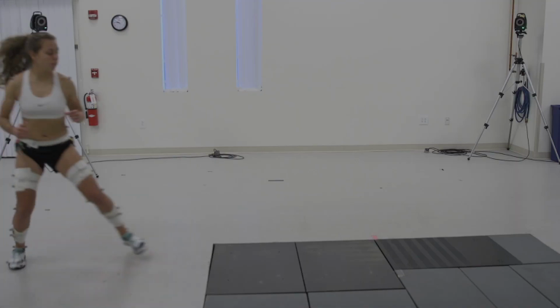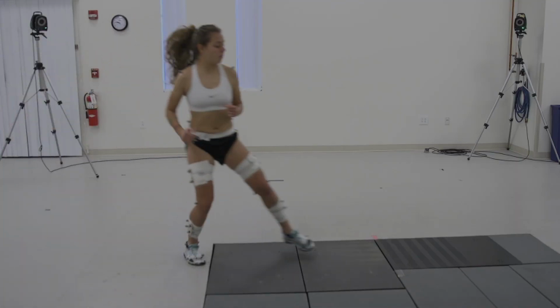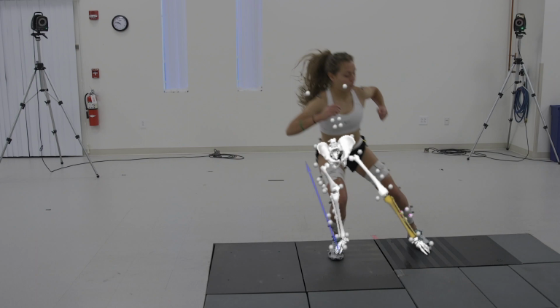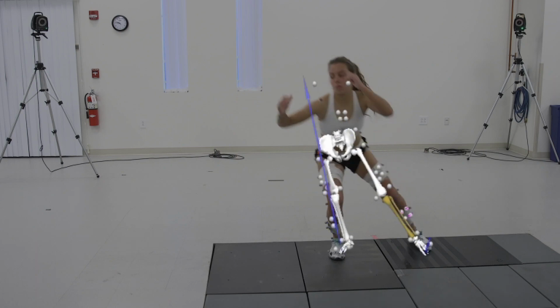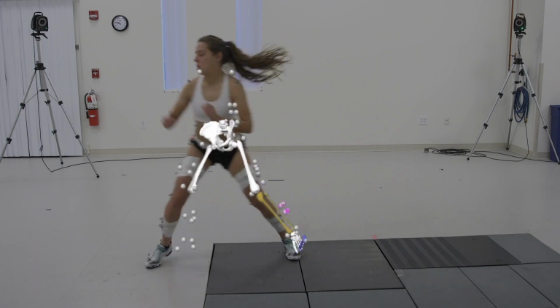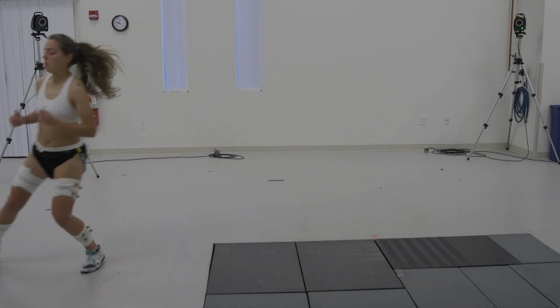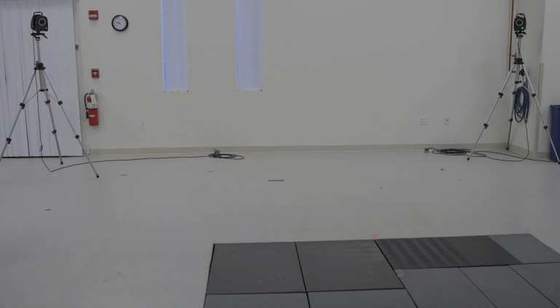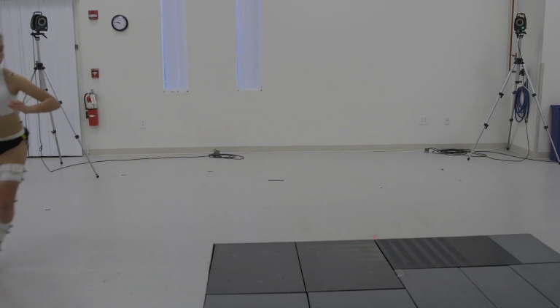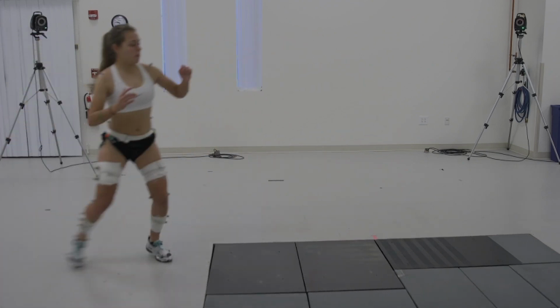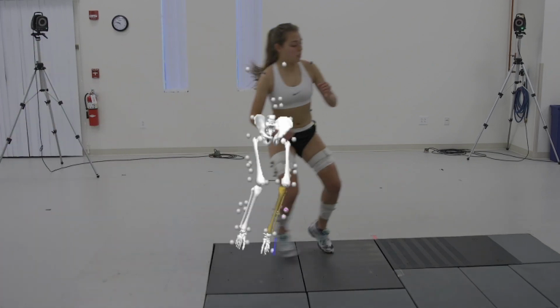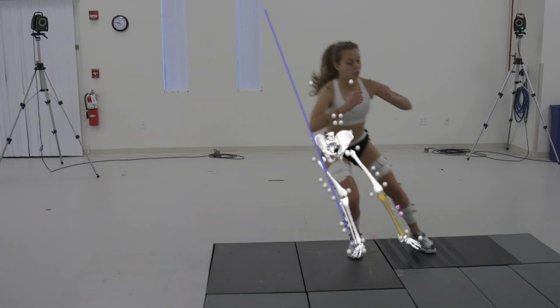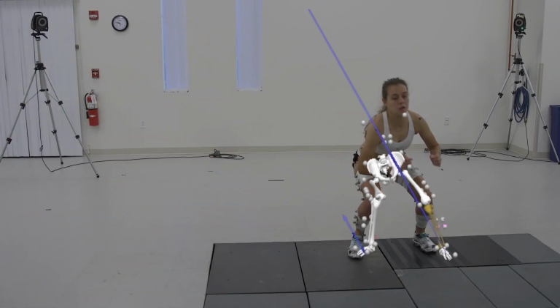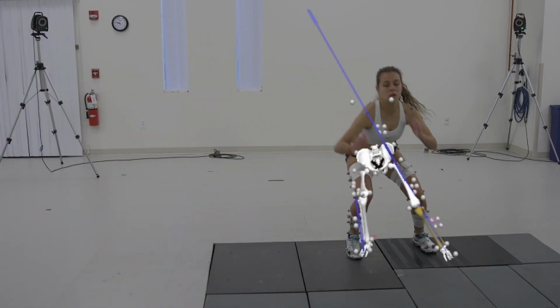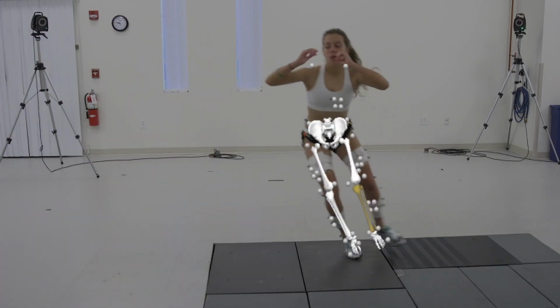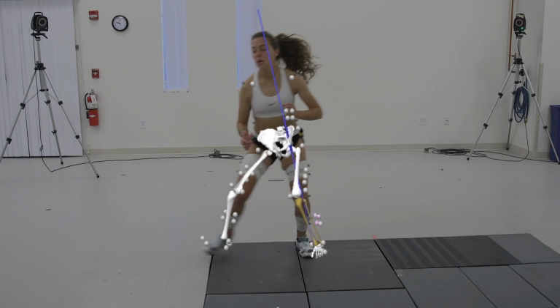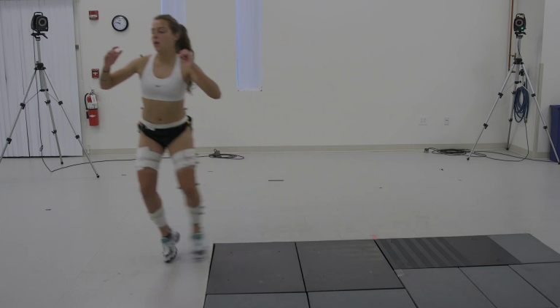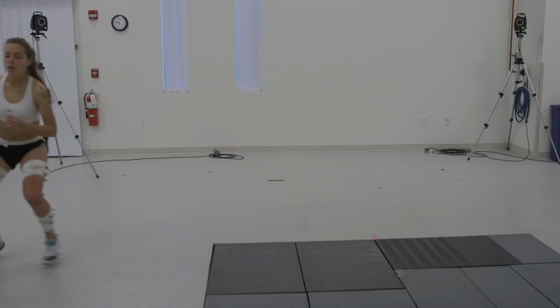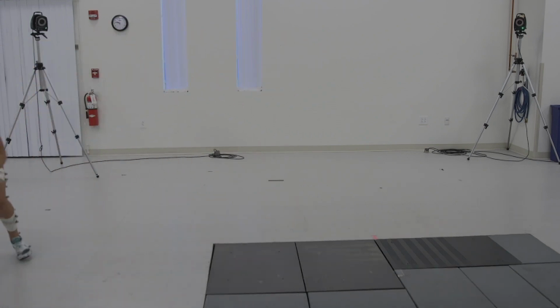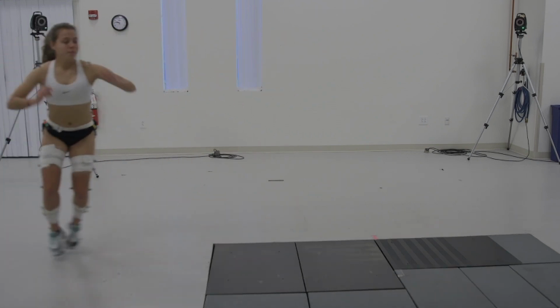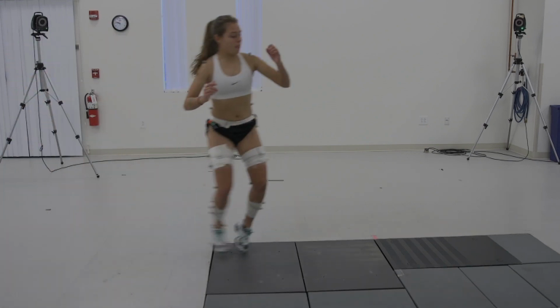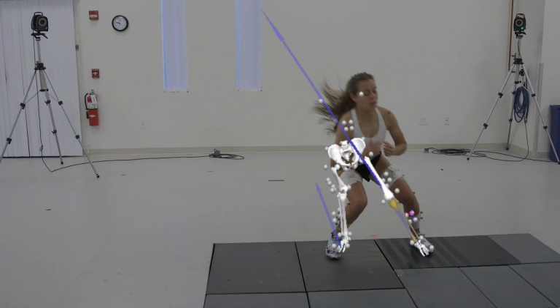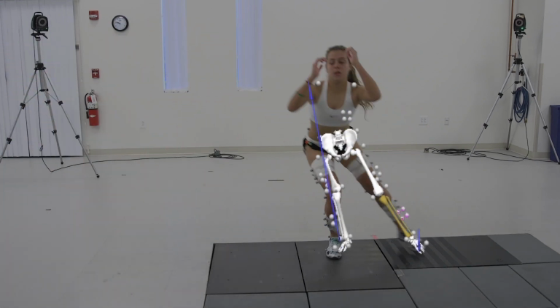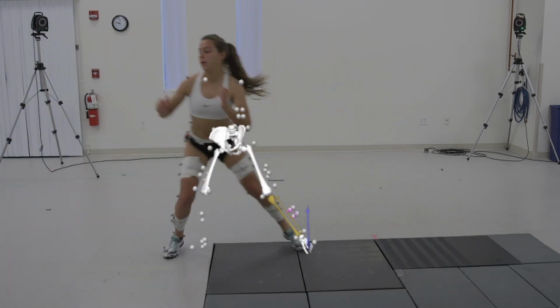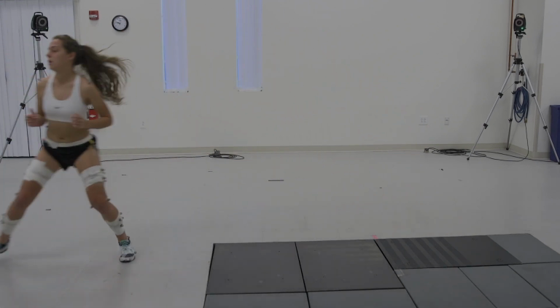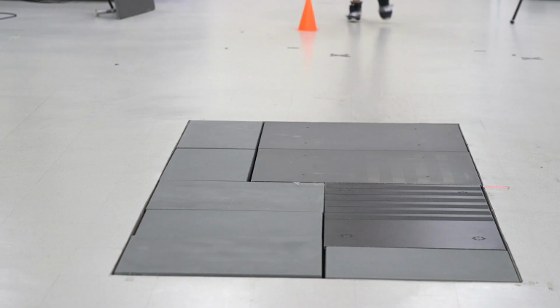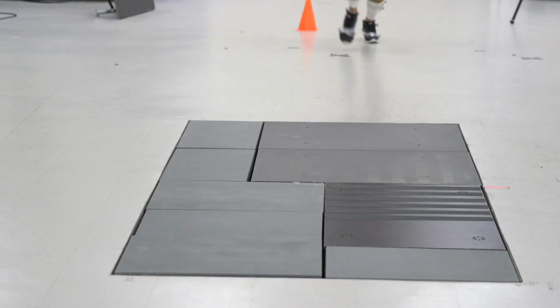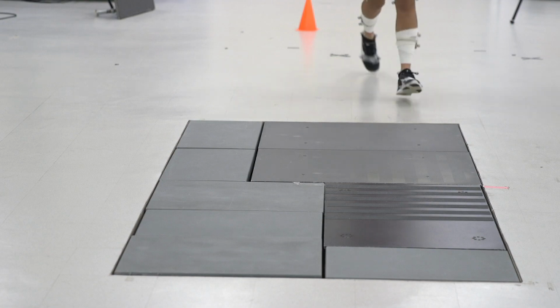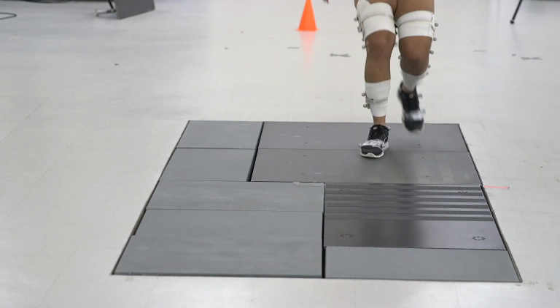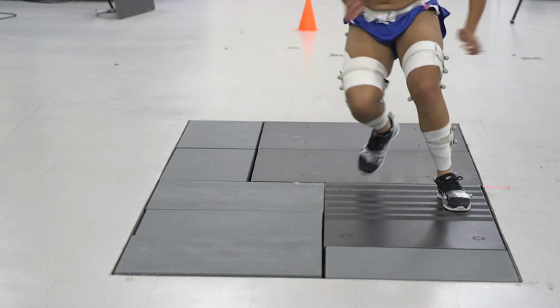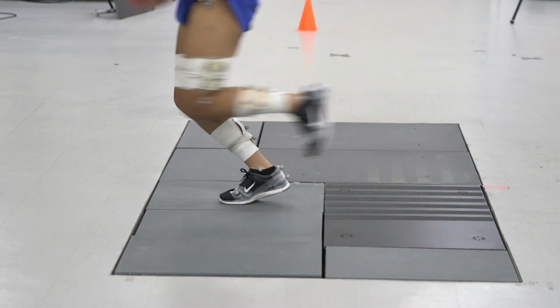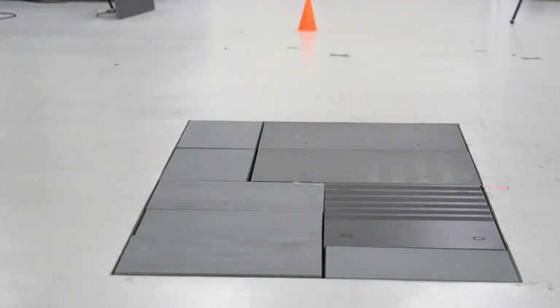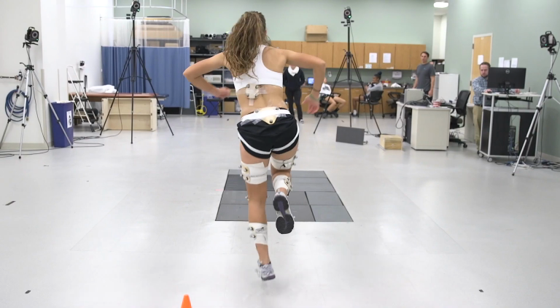Being a physical therapist, you automatically watch how people move — especially walk, but particularly run and jump. There are things that we are trained to look for clinically that we know are risk factors for future injury.